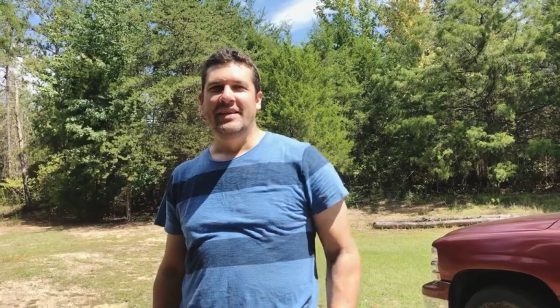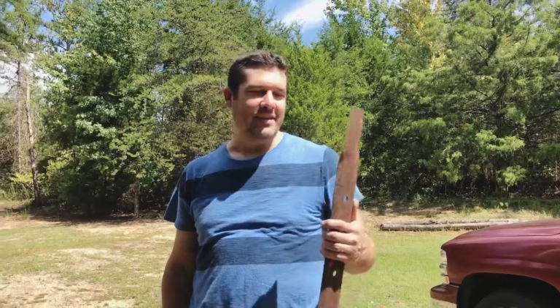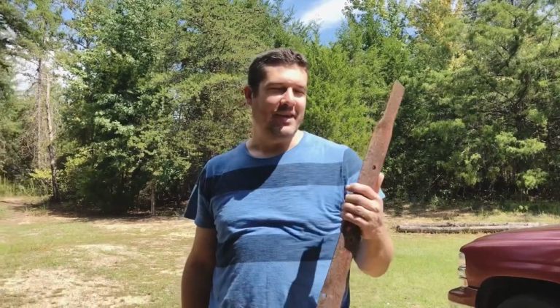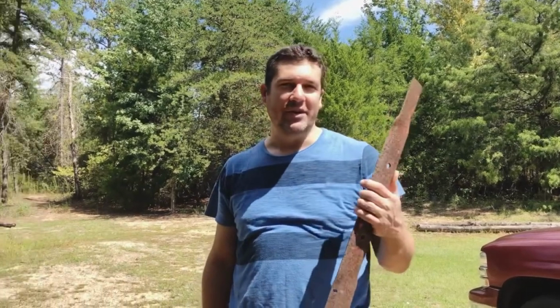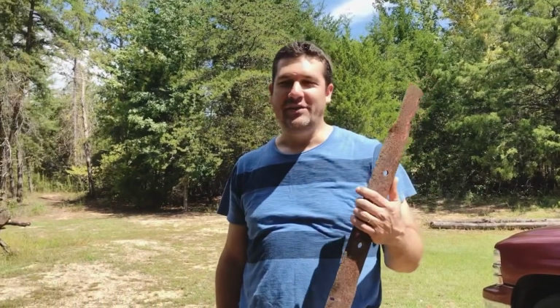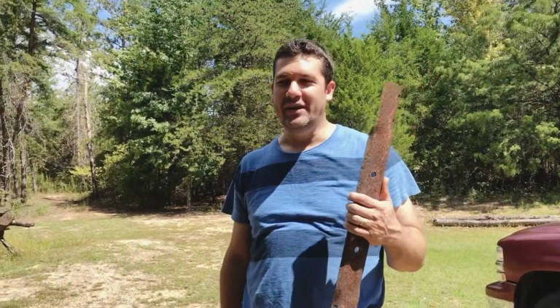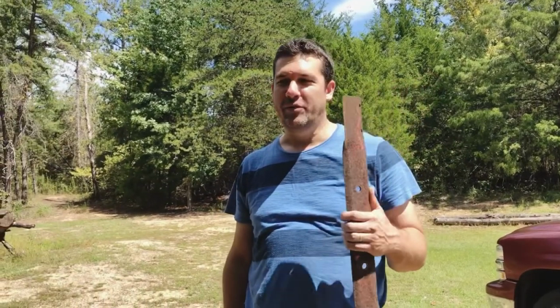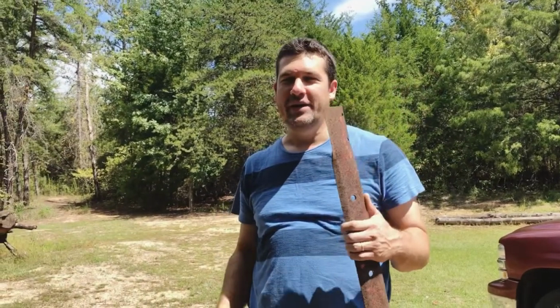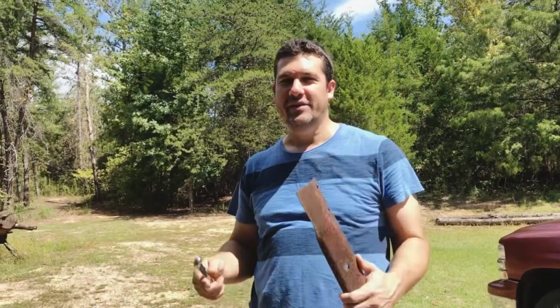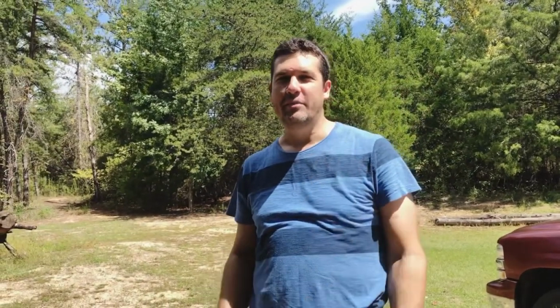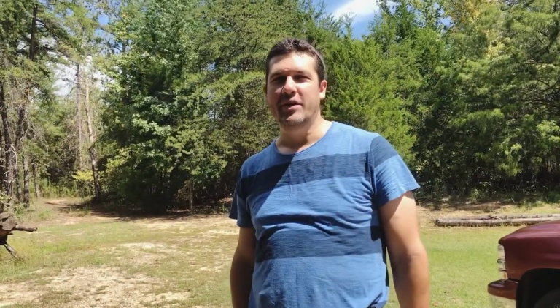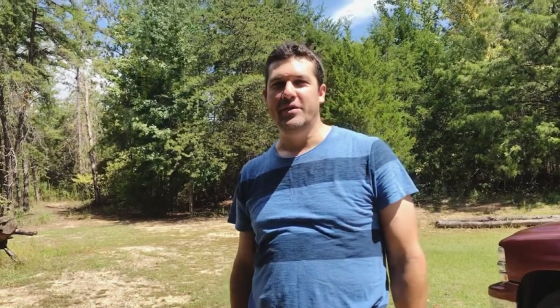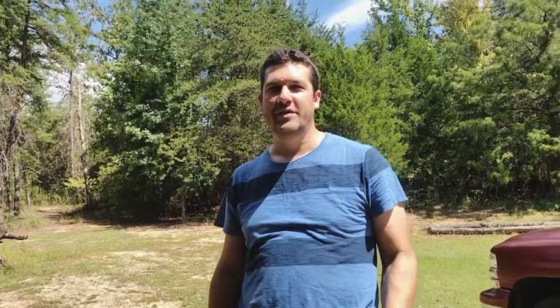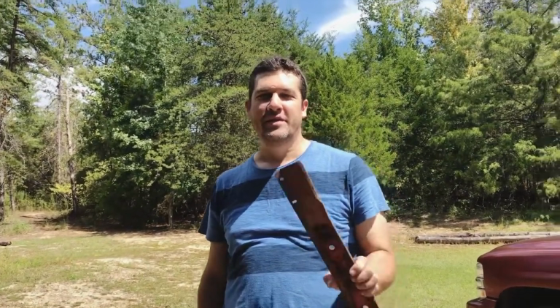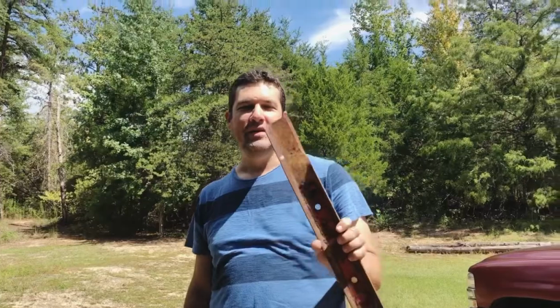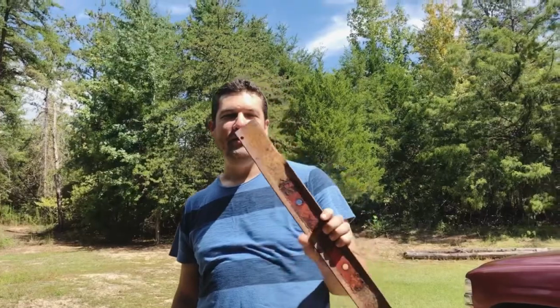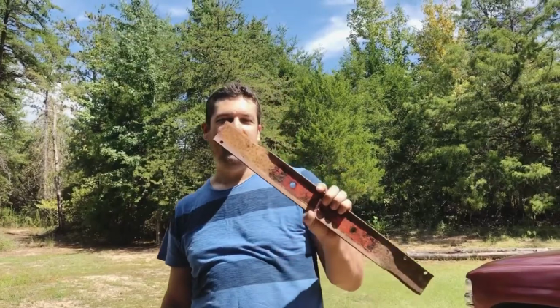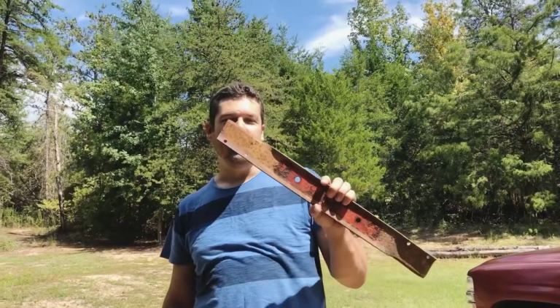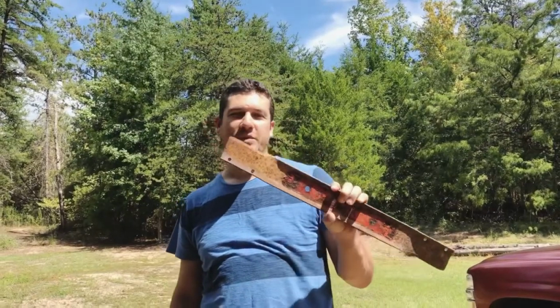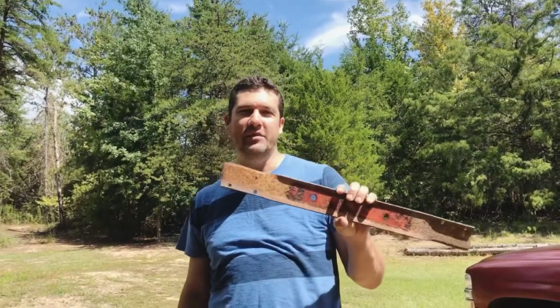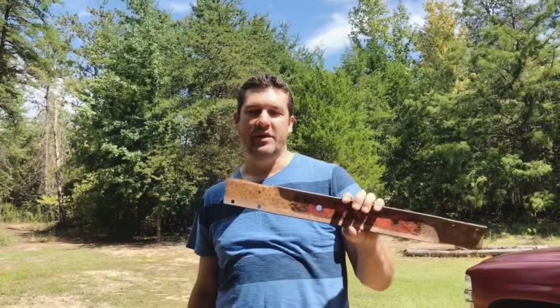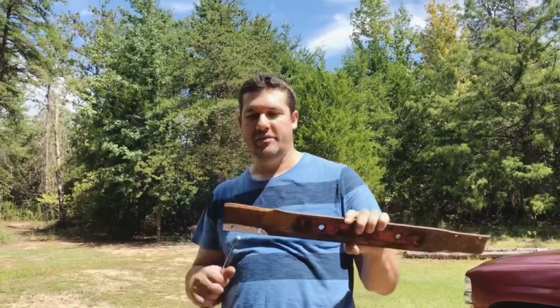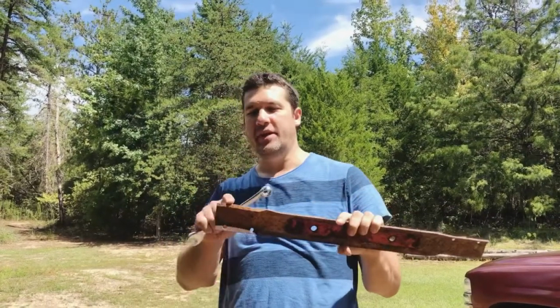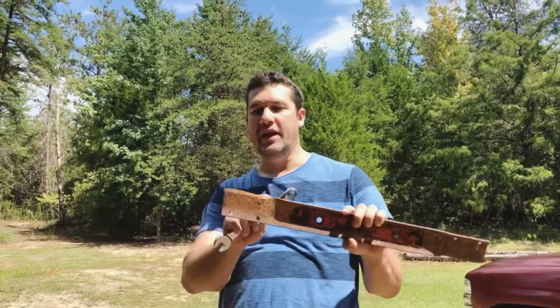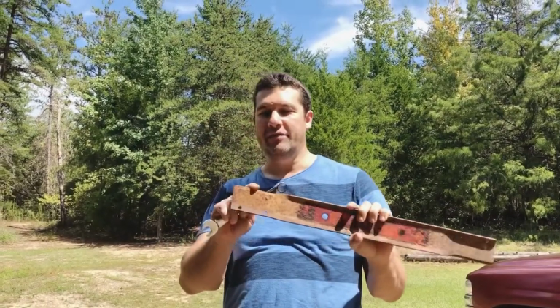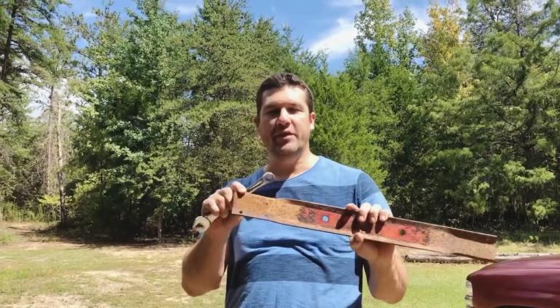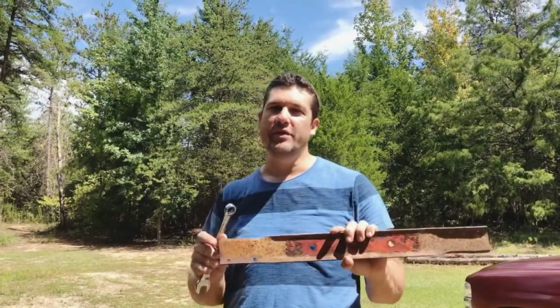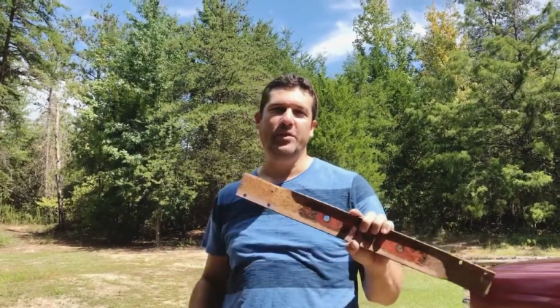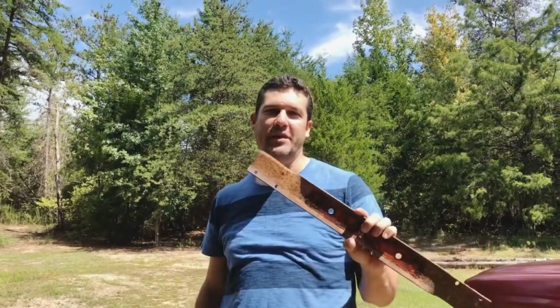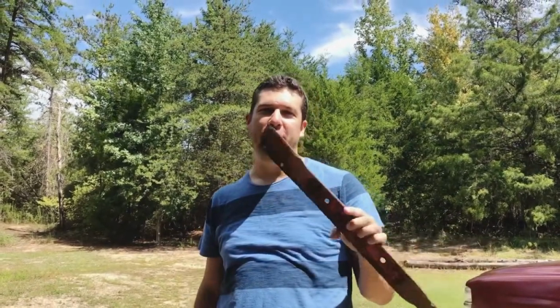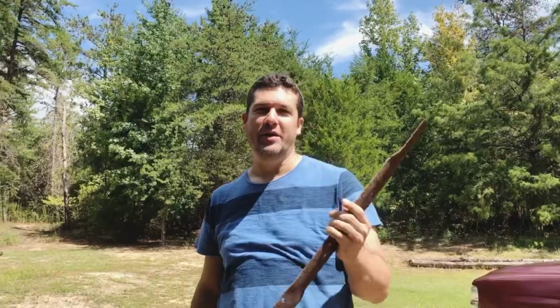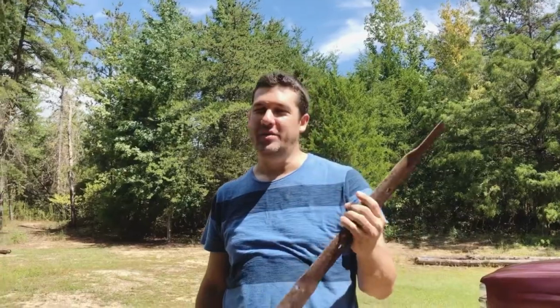Hi, today I'm going to change out a lawnmower blade on a Snapper lawnmower. This is a used blade but it's still got a lot of life left, so I'm gonna put that on before I put on a new blade.